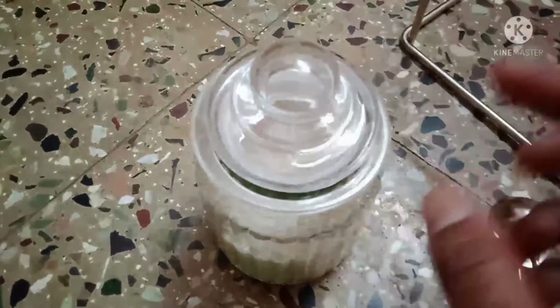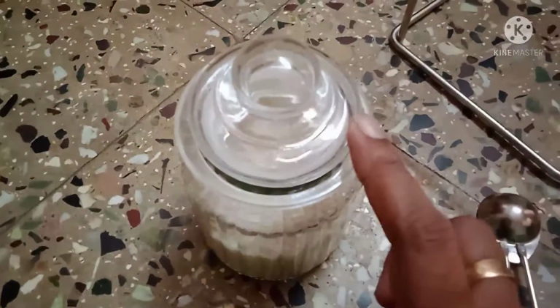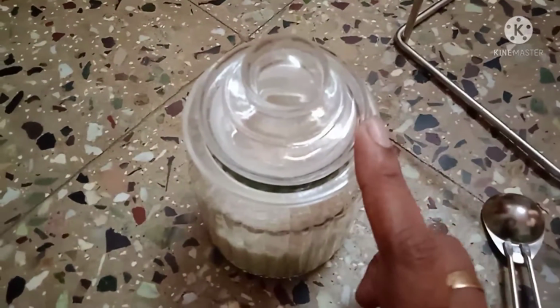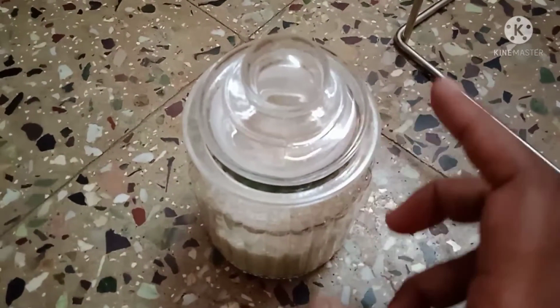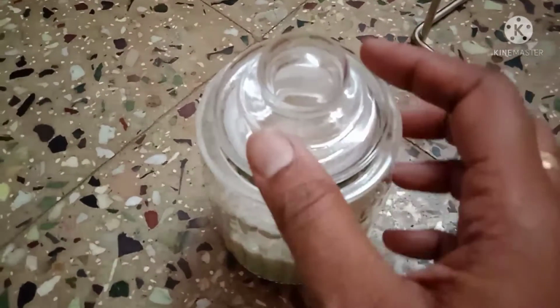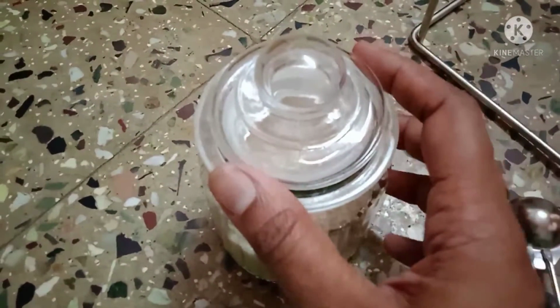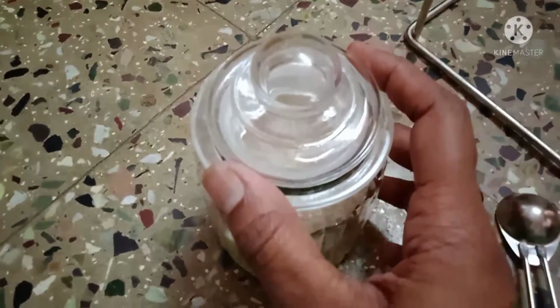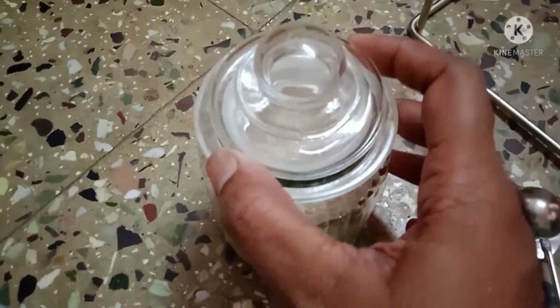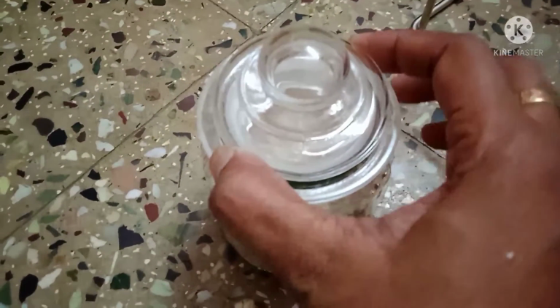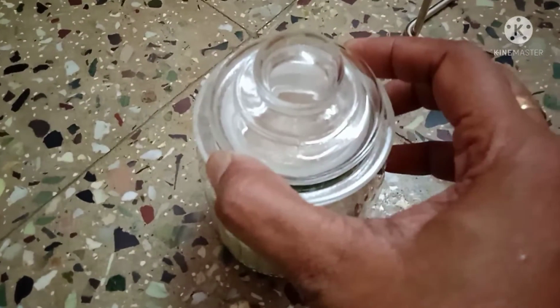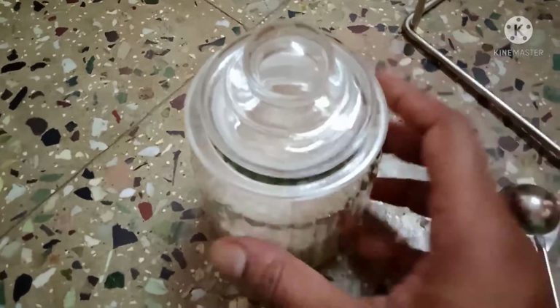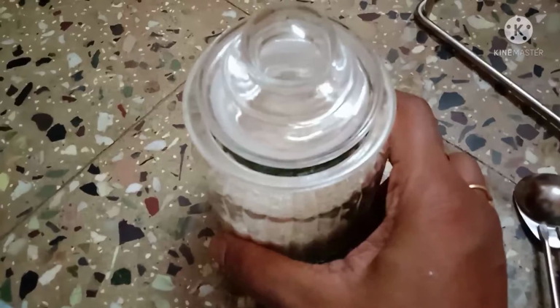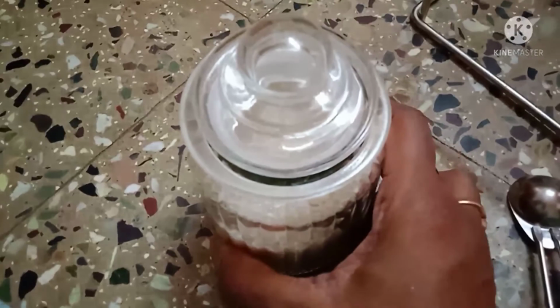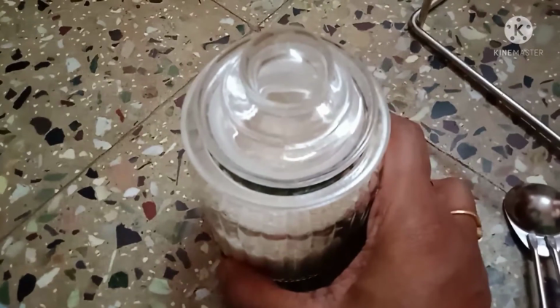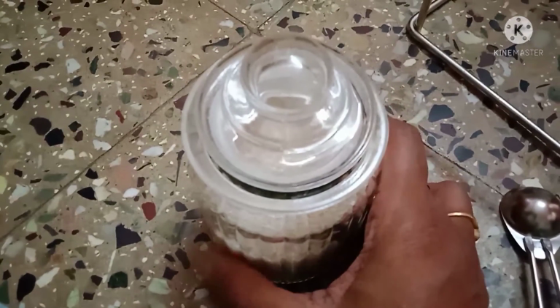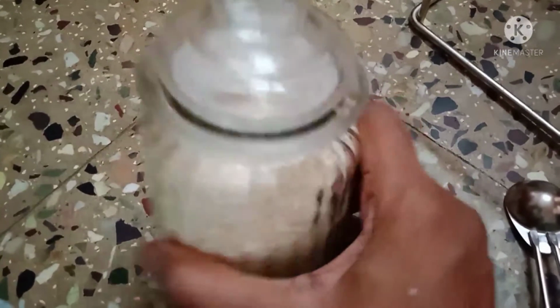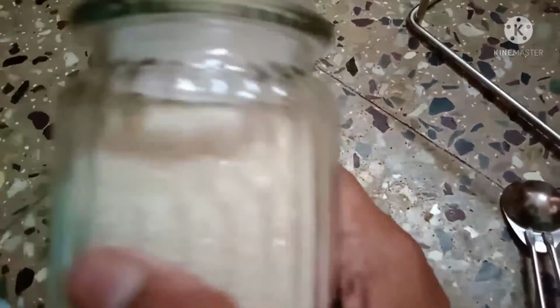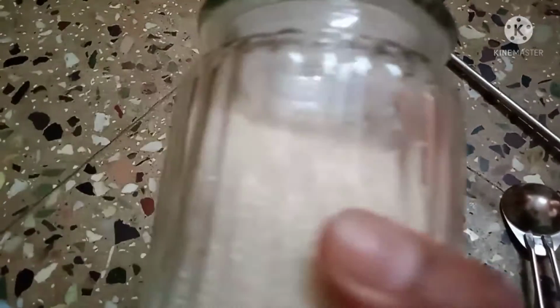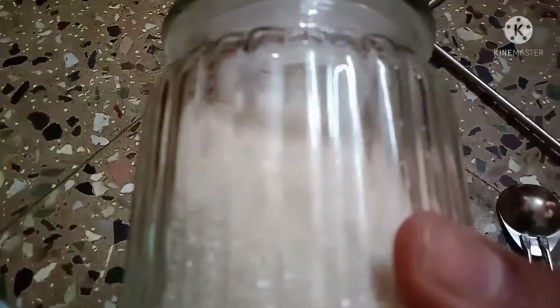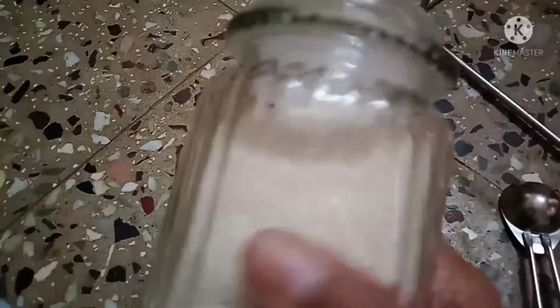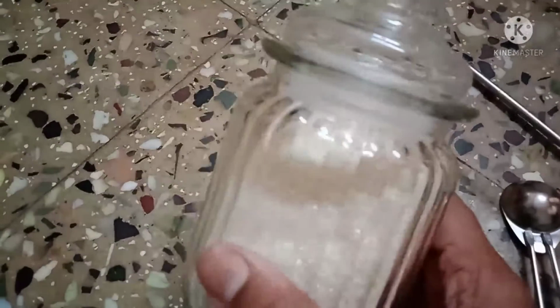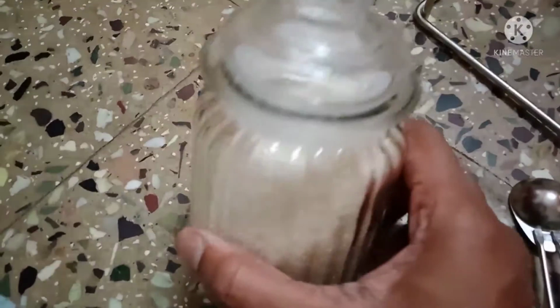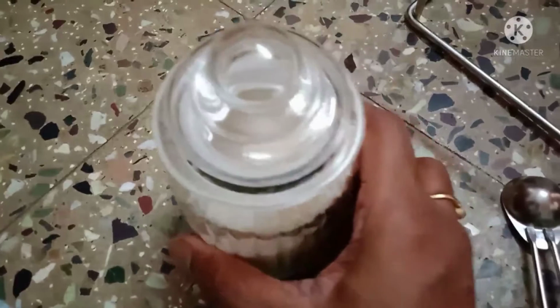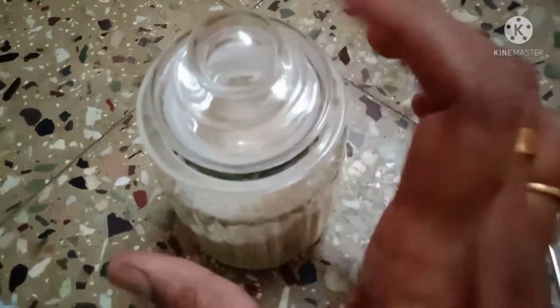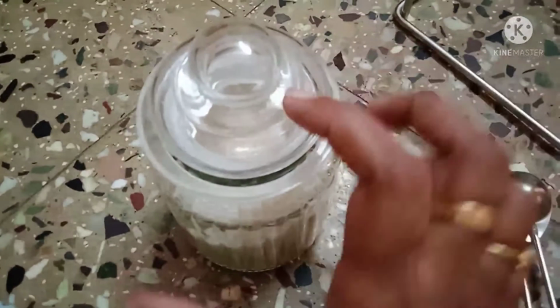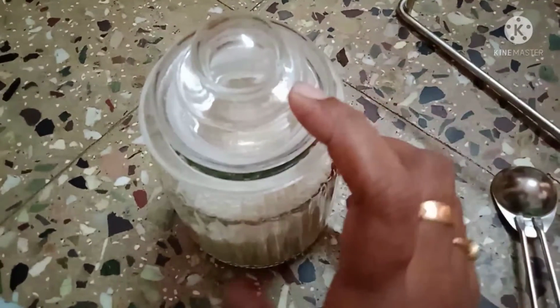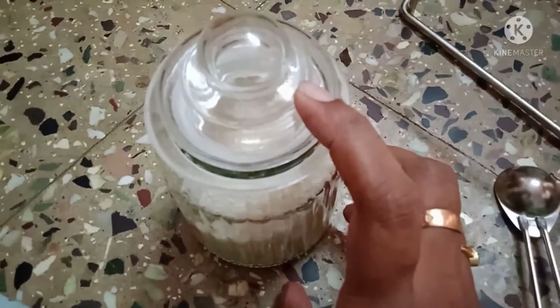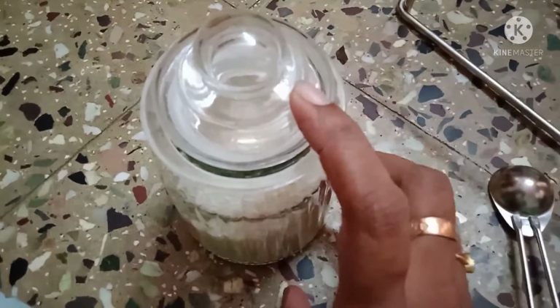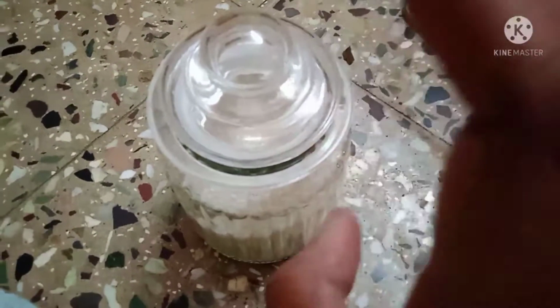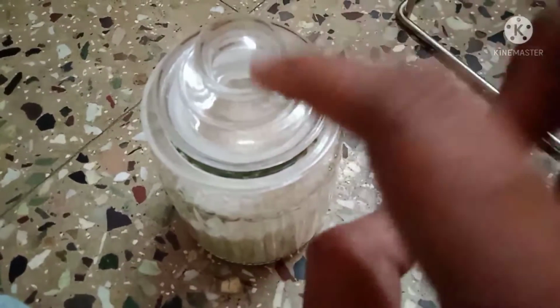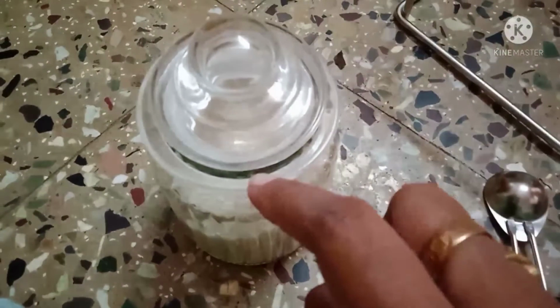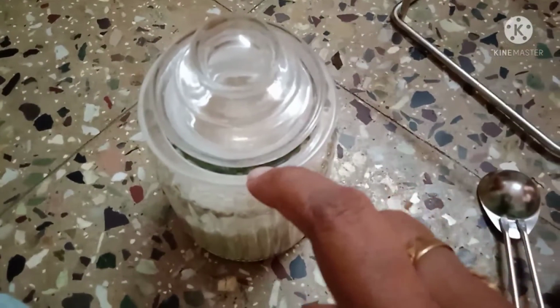This is a home center product. This is a 6-piece set. This is an off-stock item — if you have any stock, you will be able to notify me. If you are in a store, you will need a home center.